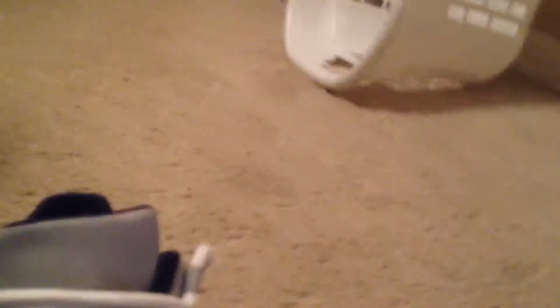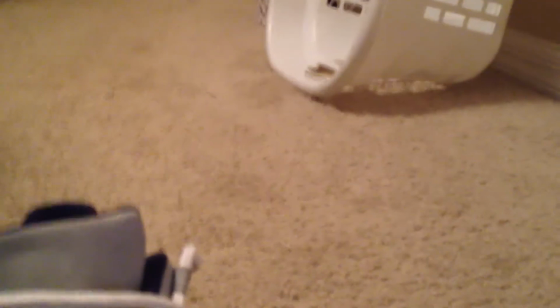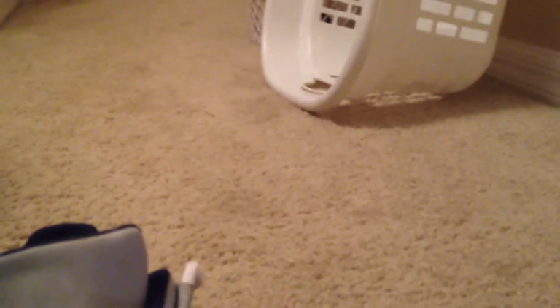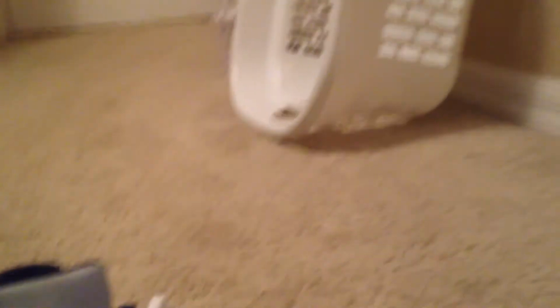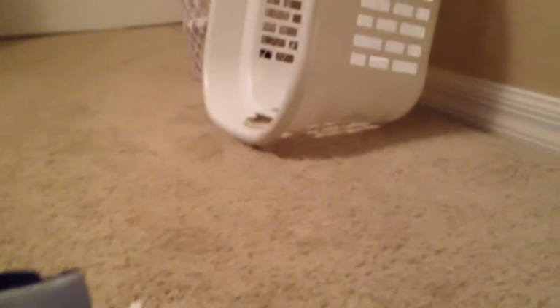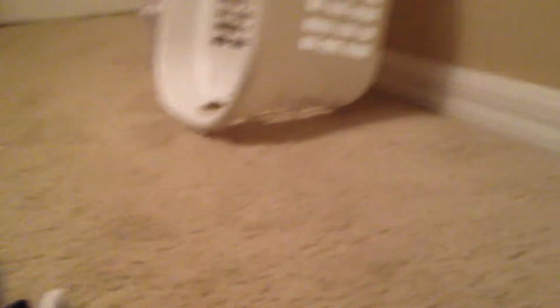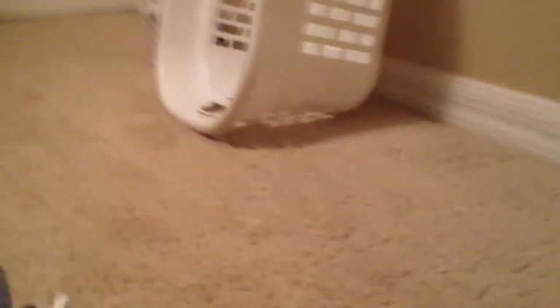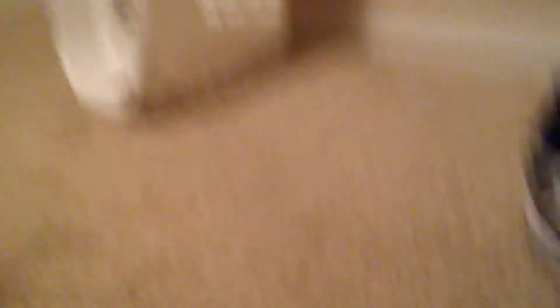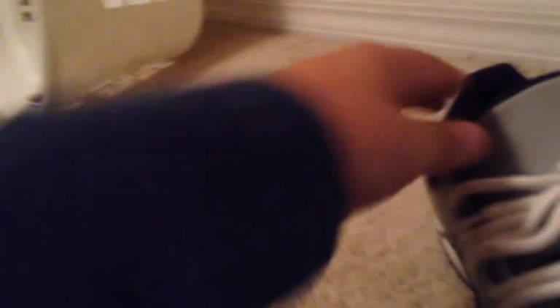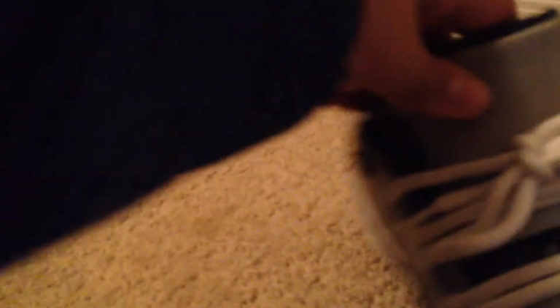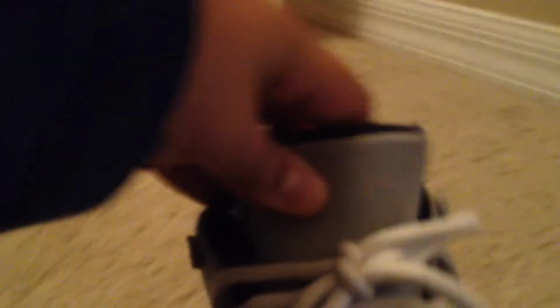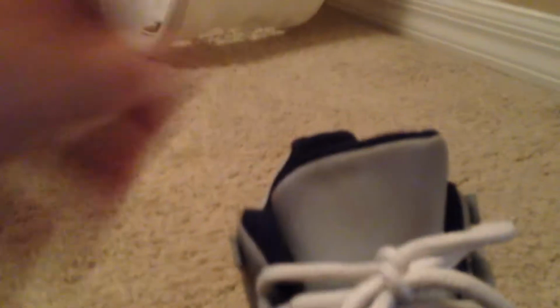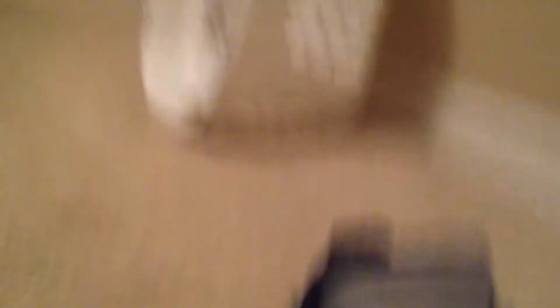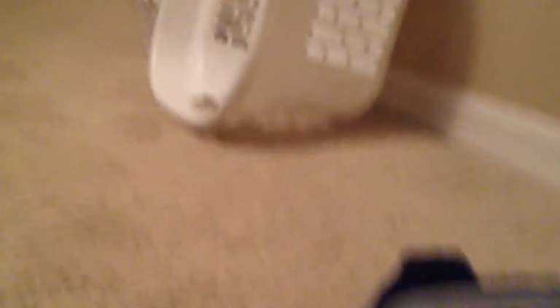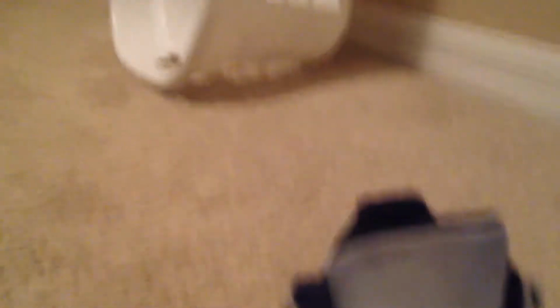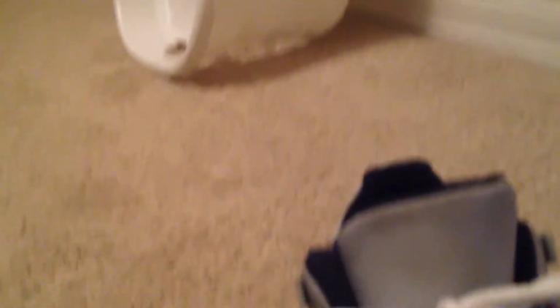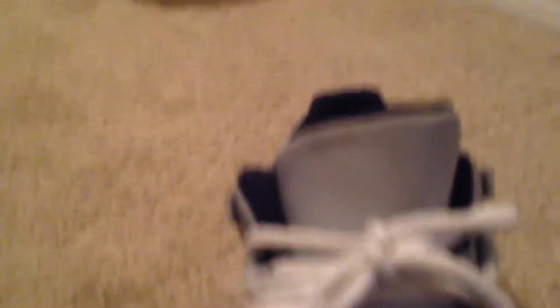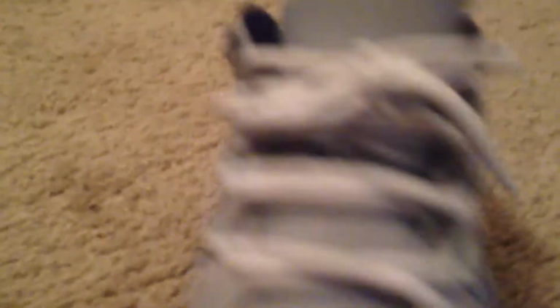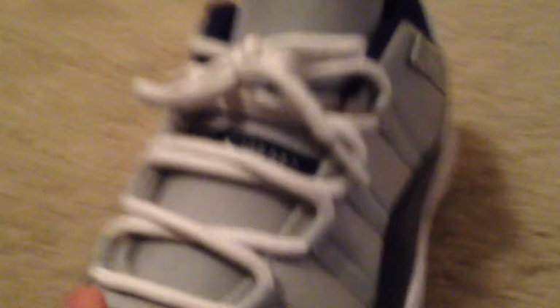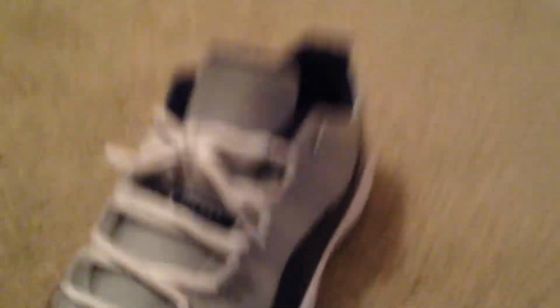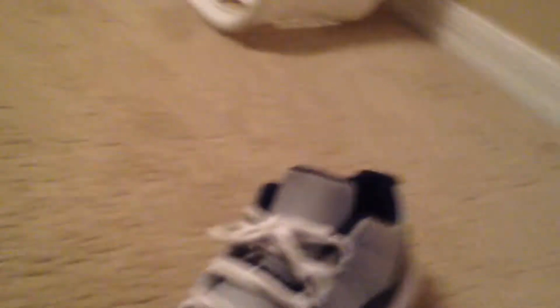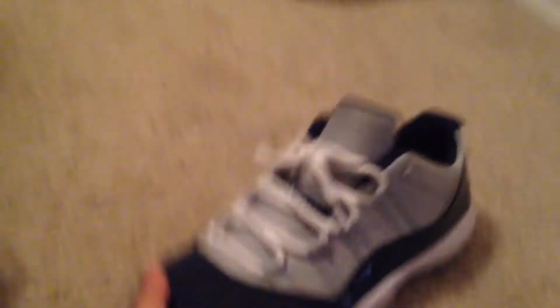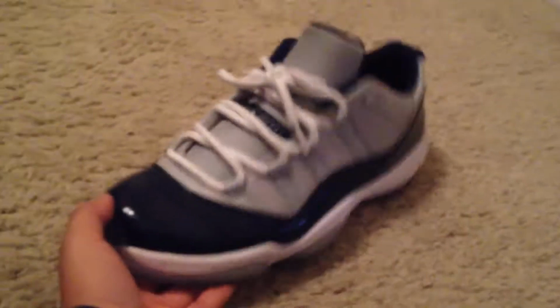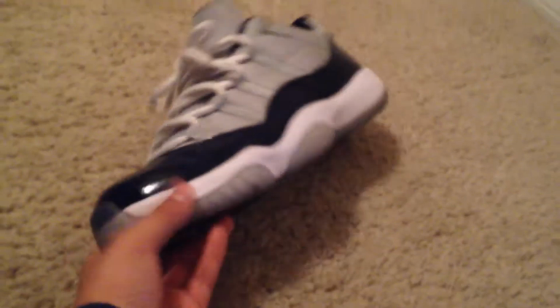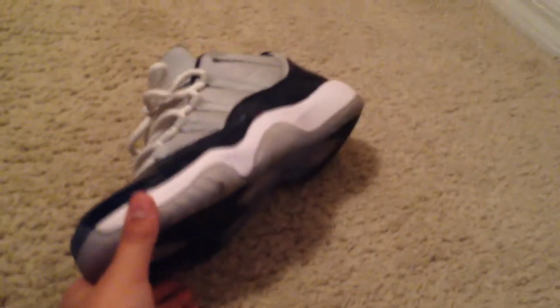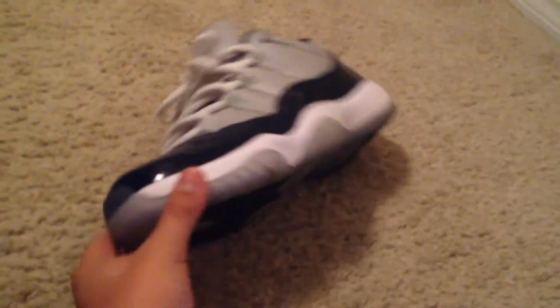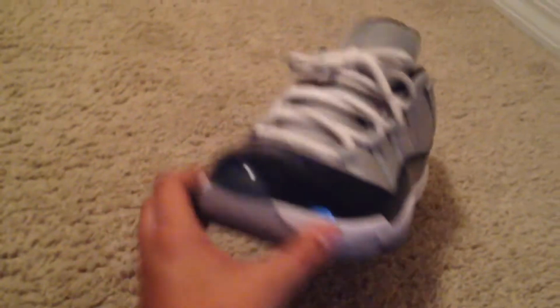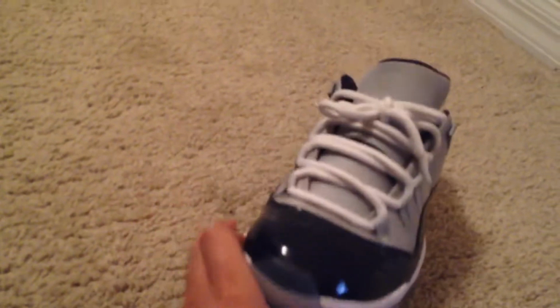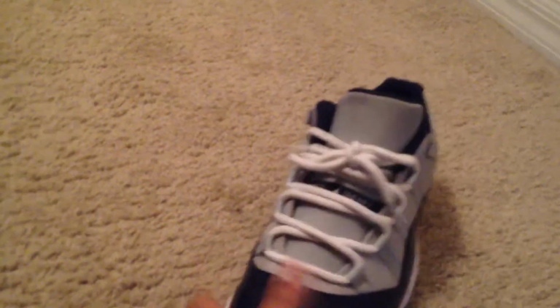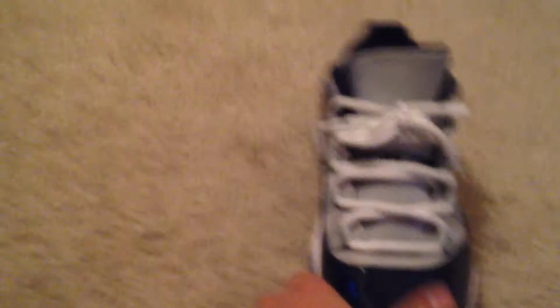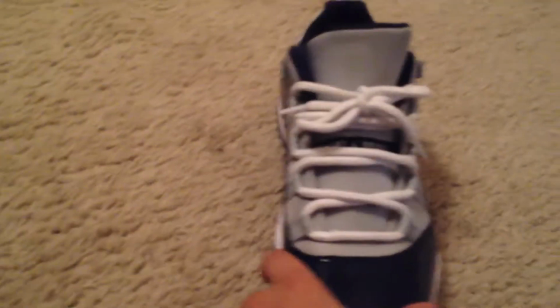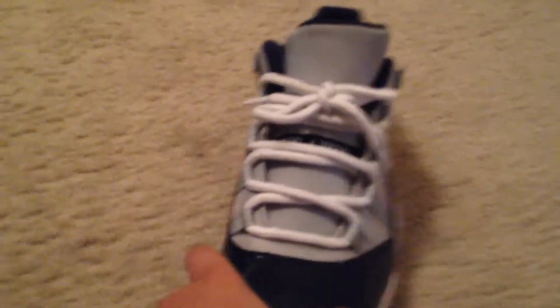What's up you guys, it's me. I'm back on another video and today I will be showing you guys how to lace some Retro 11 Lowe's Georgetowns.